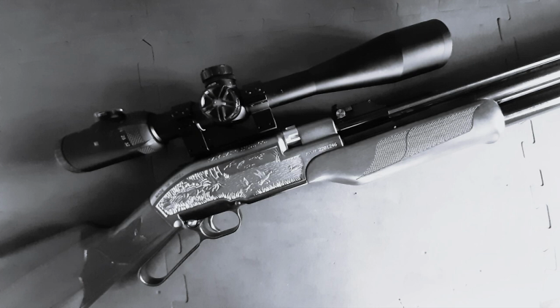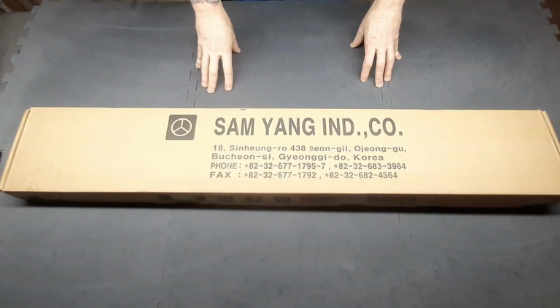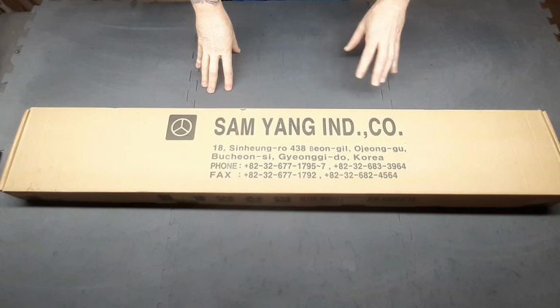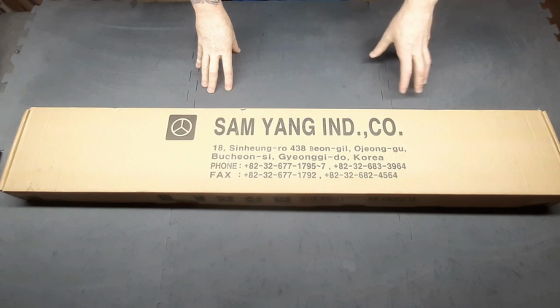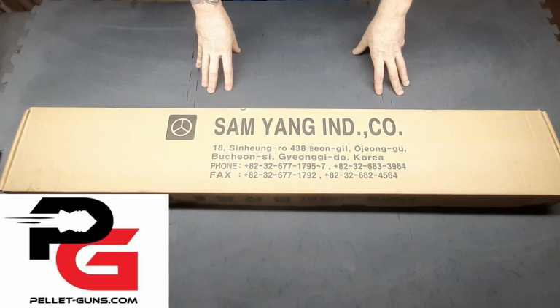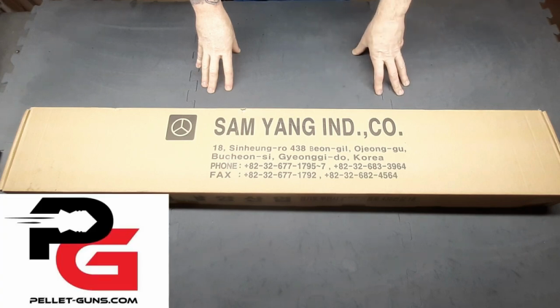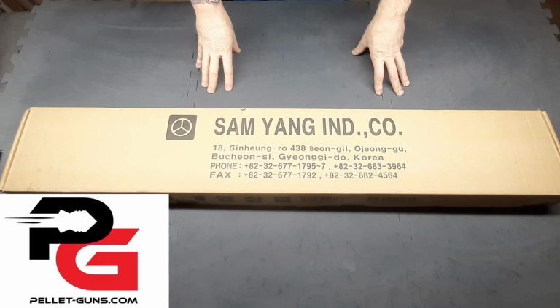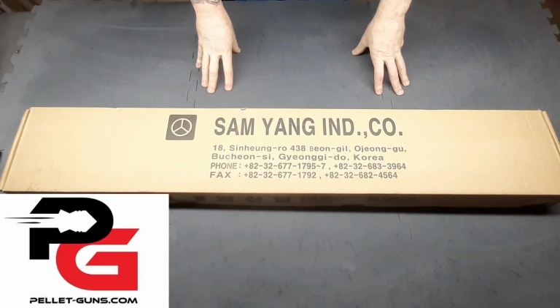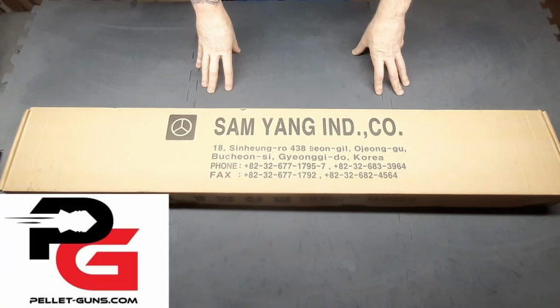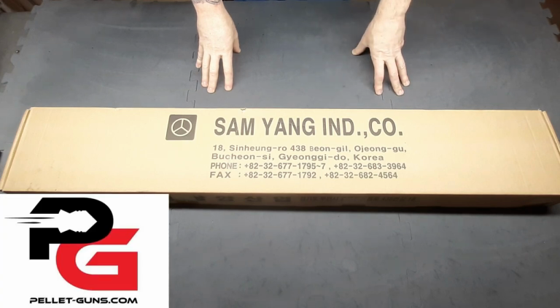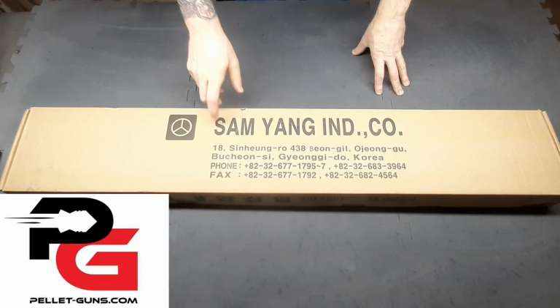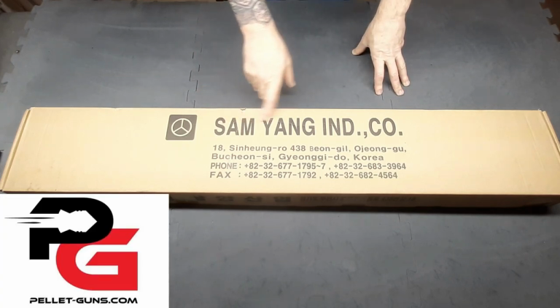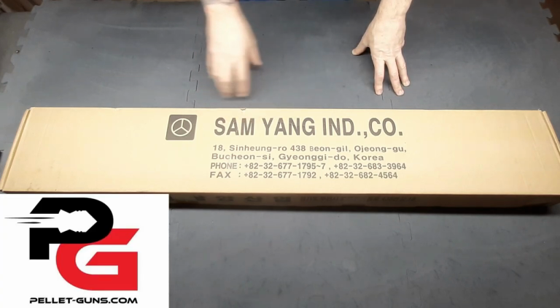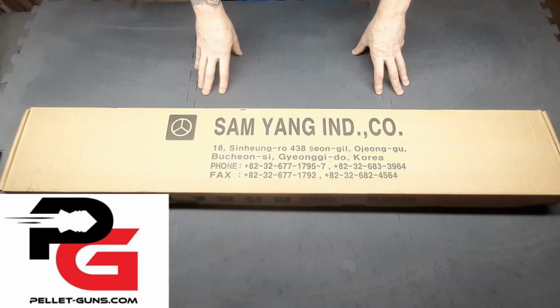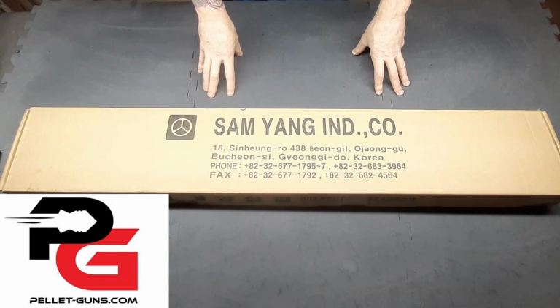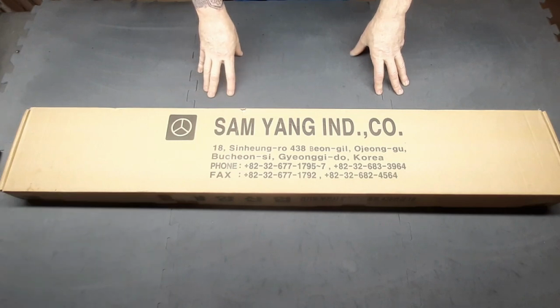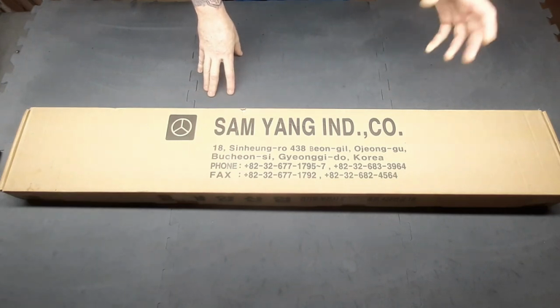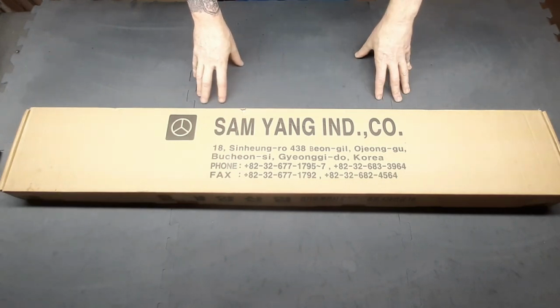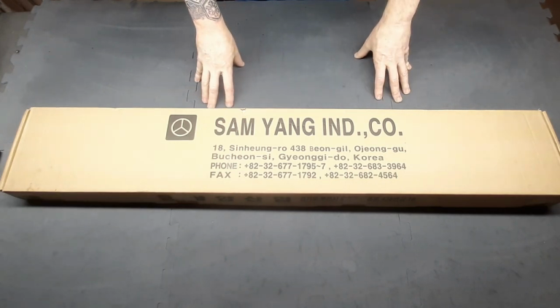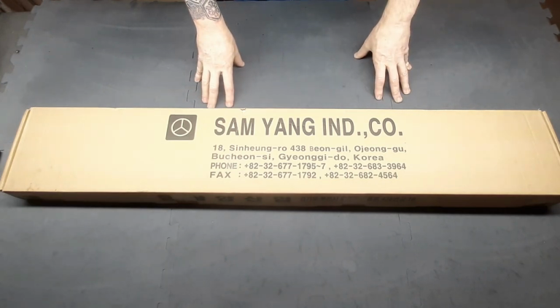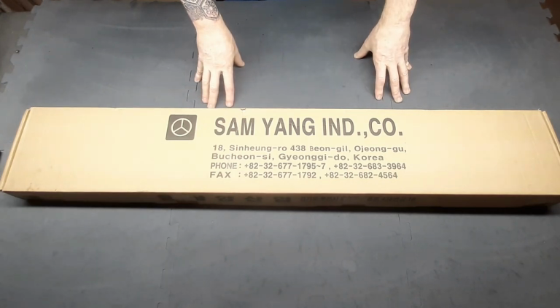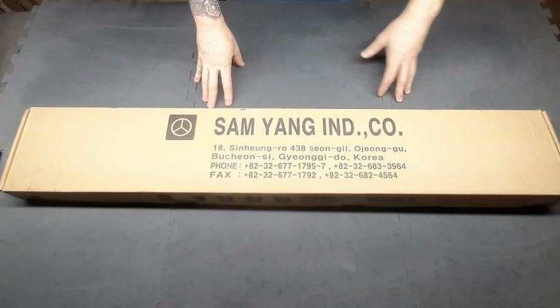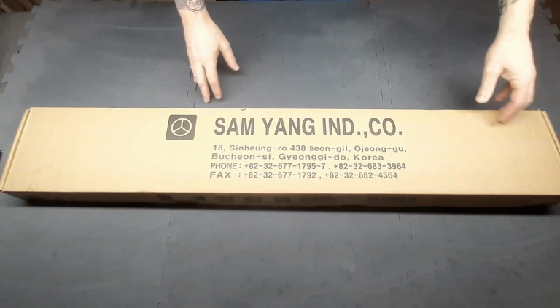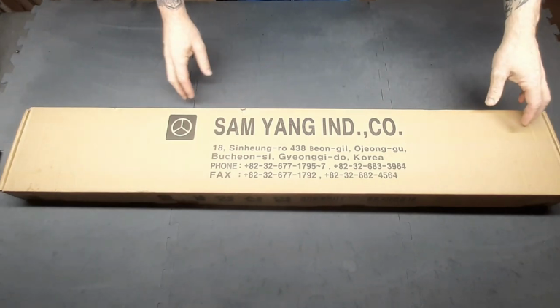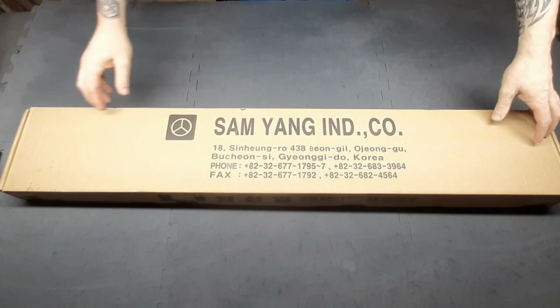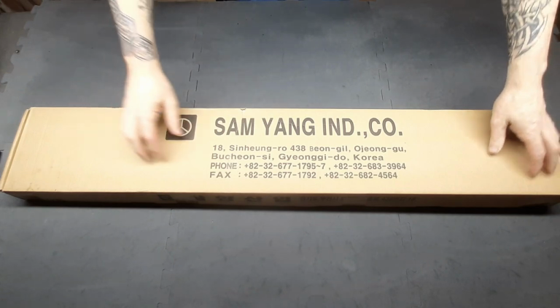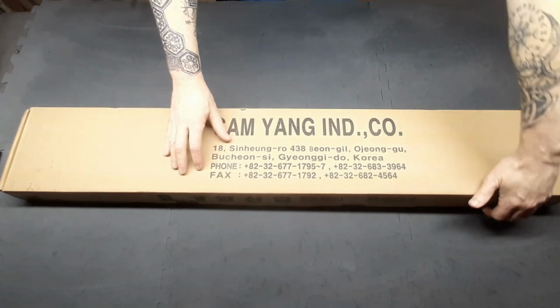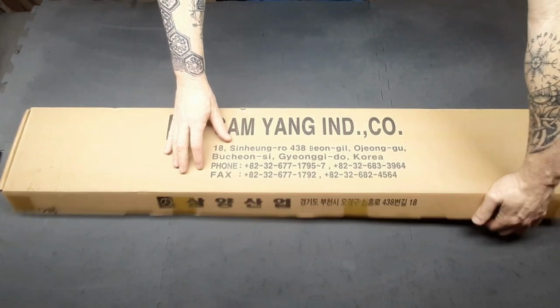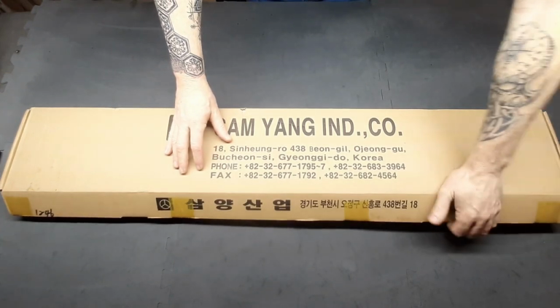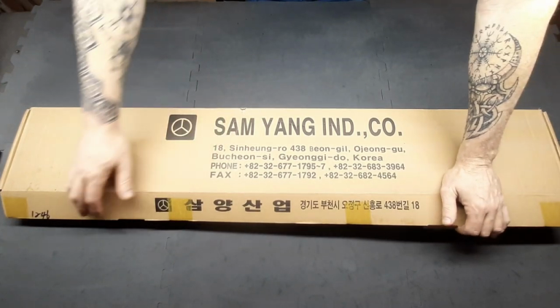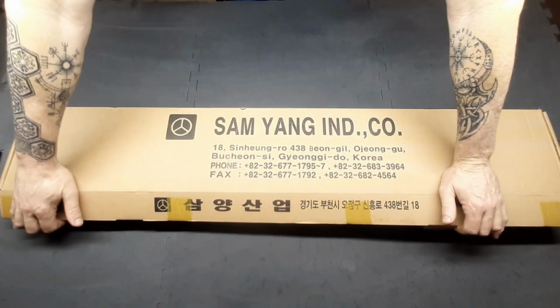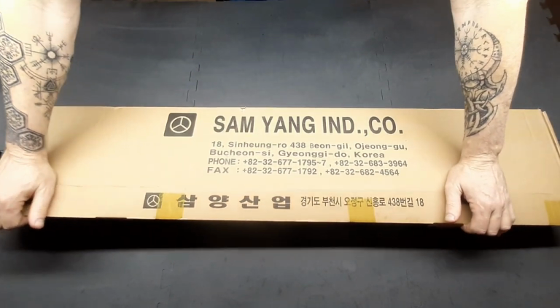Hey, just got a new delivery from pelletguns.com. This one from Sam Yang Industries and I know from the thumbnail, you guys all know this is for a Sumatra. So let's see how it actually arrives in the box.